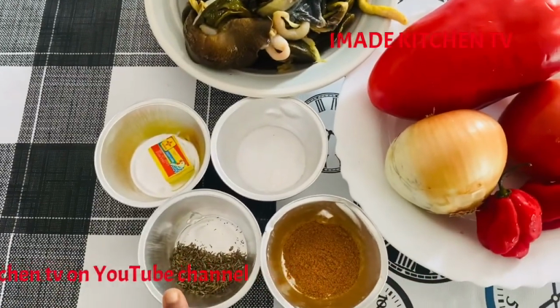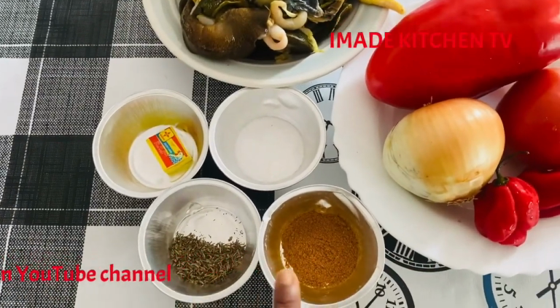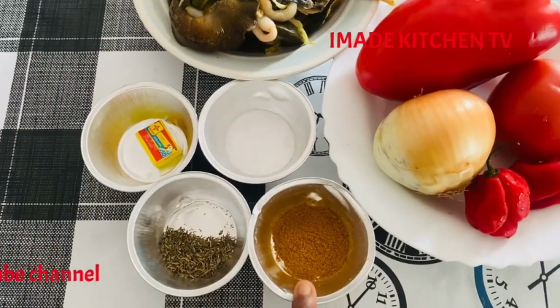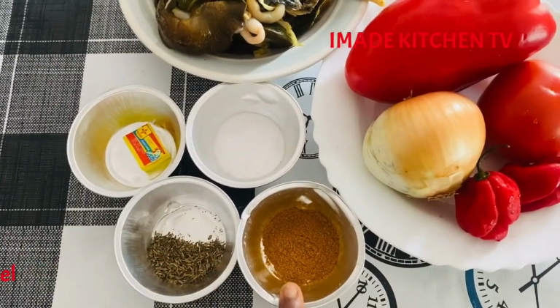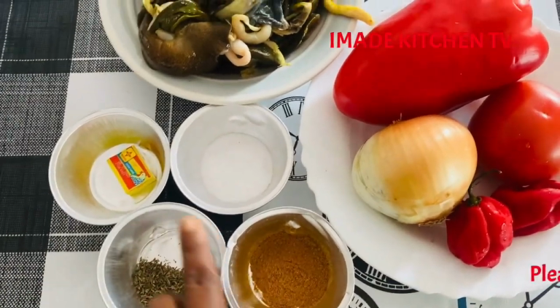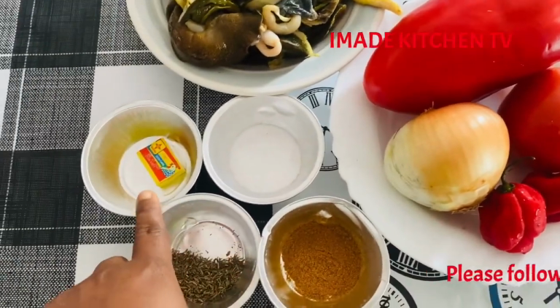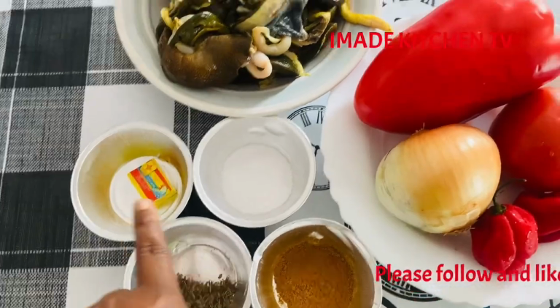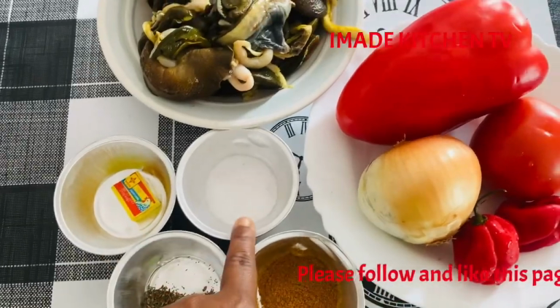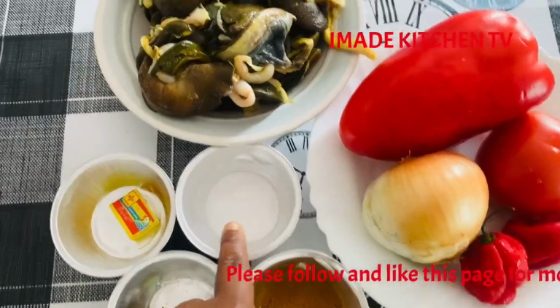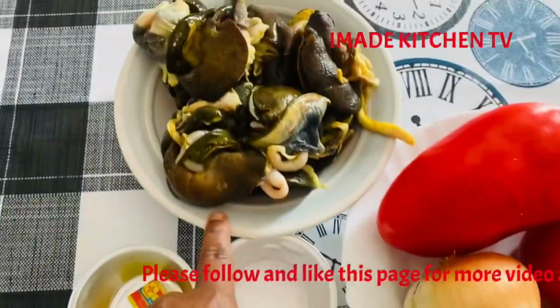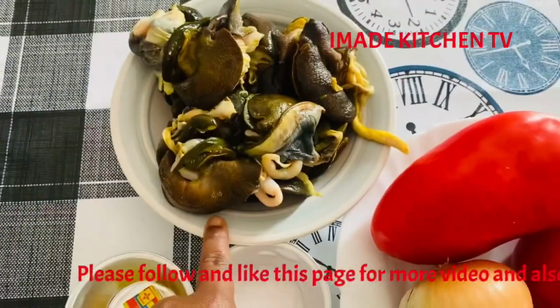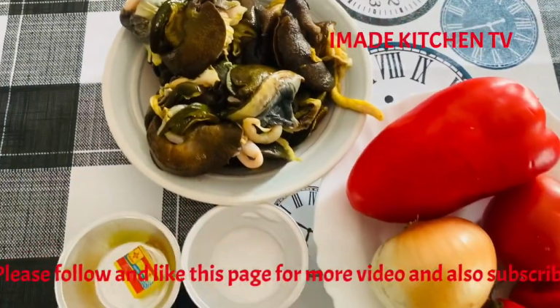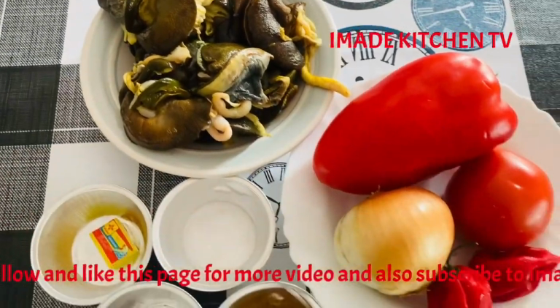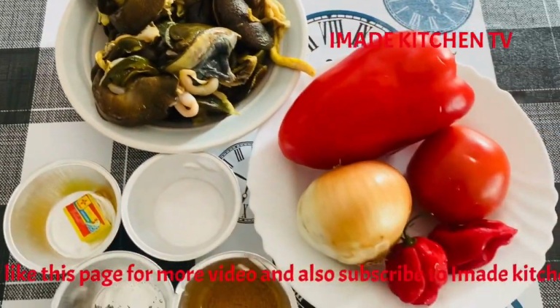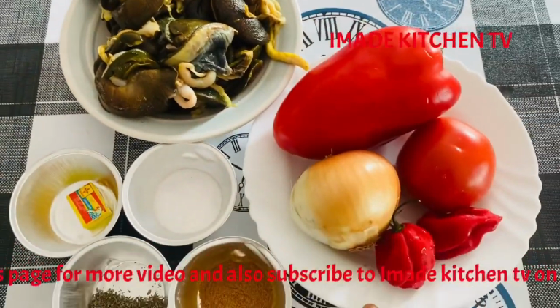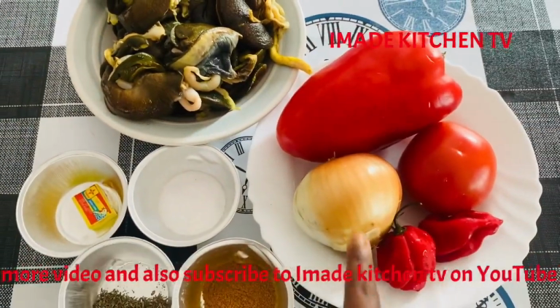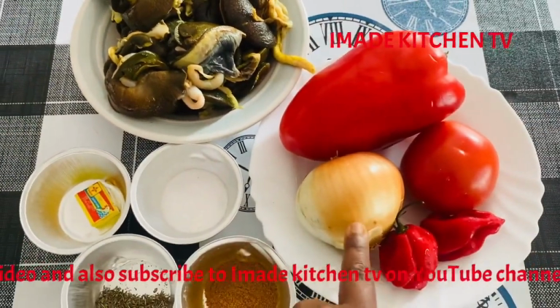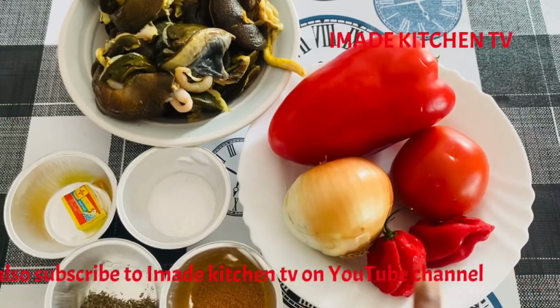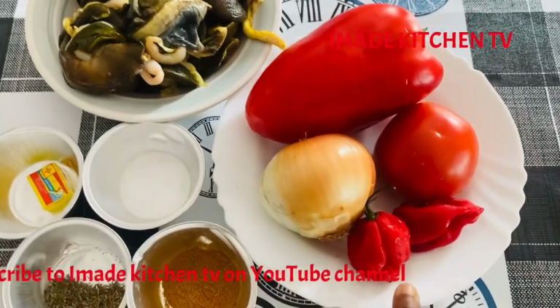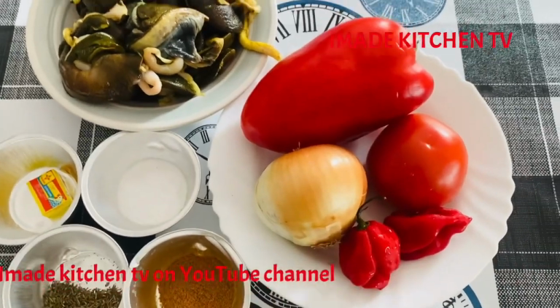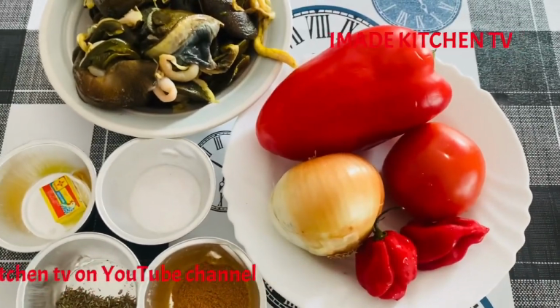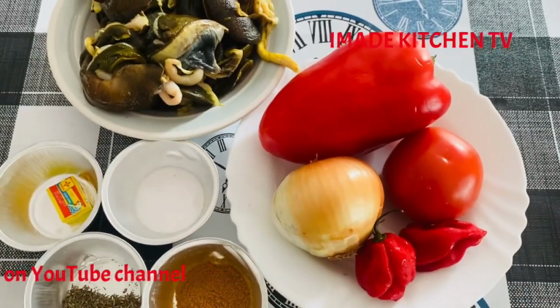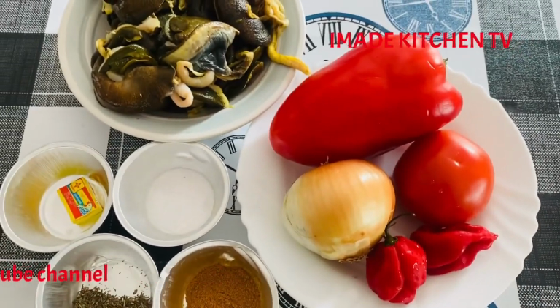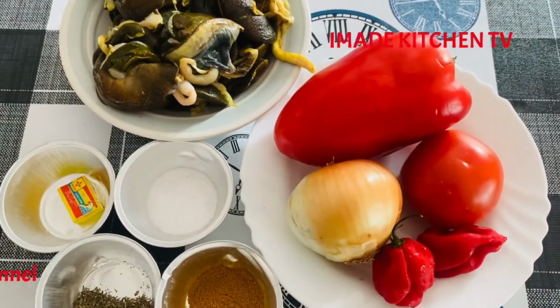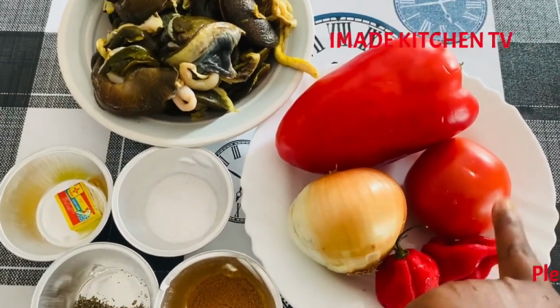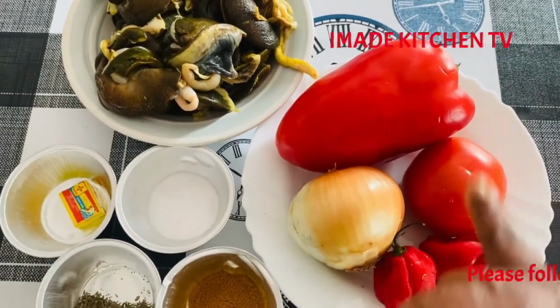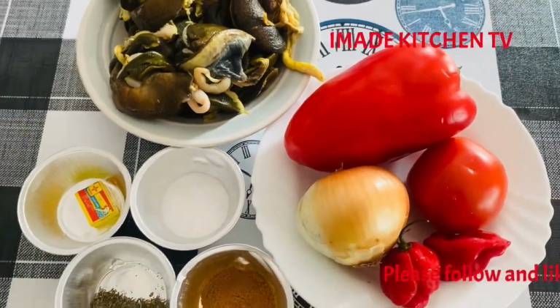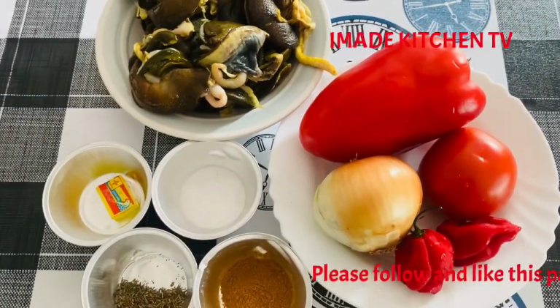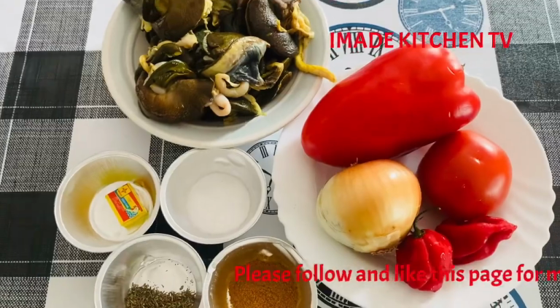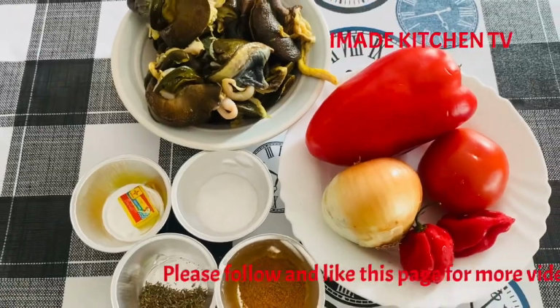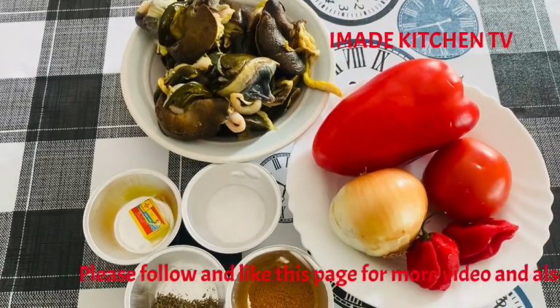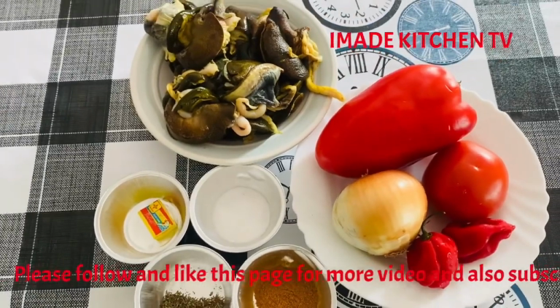In today's video, I will show you how to cook this. So these are the ingredients I will be using: salt, sweet pepper, onion, scorn, tomatoes, and snow.